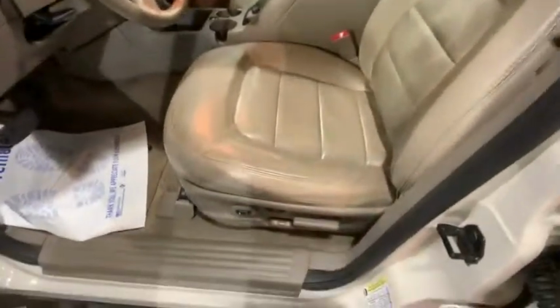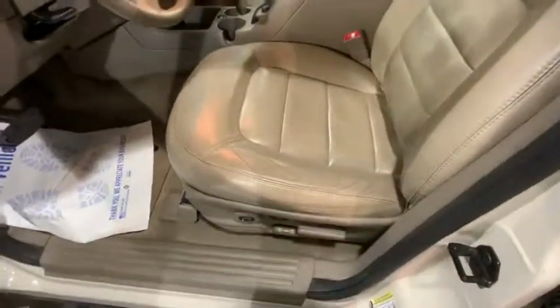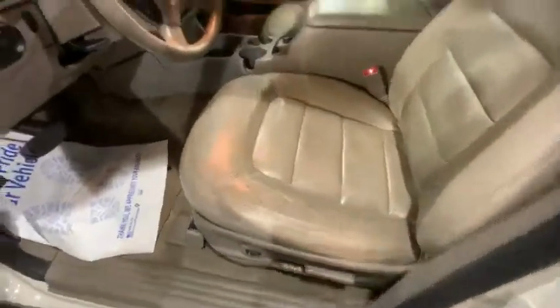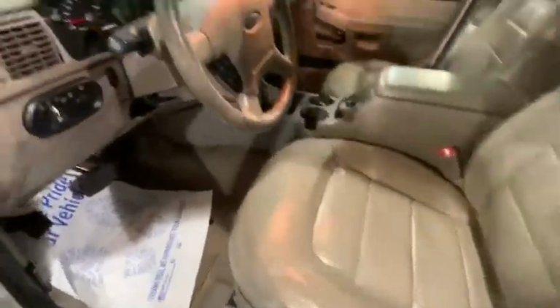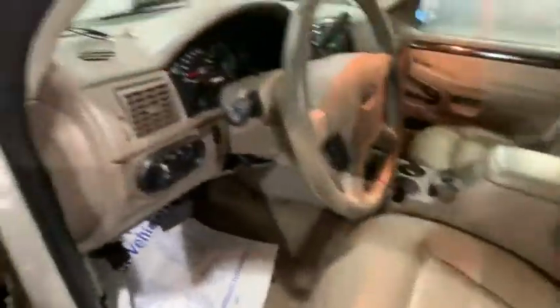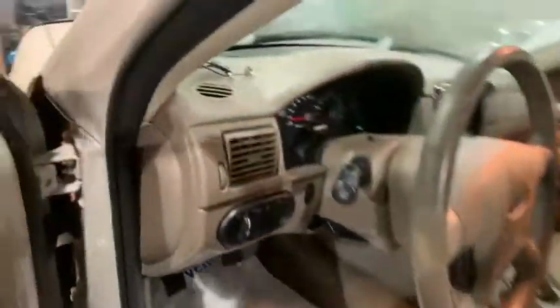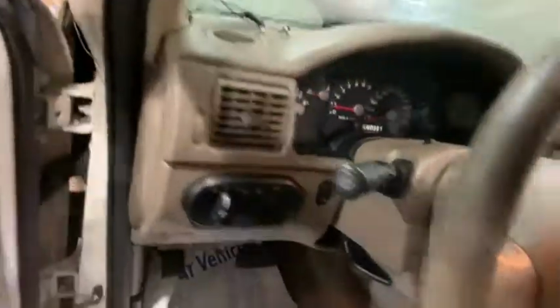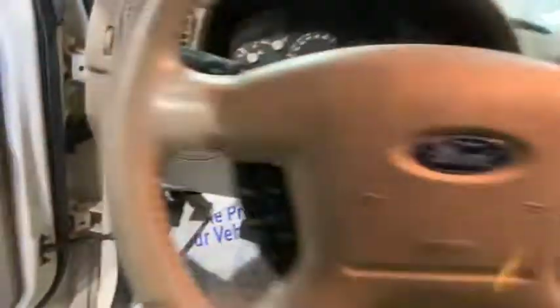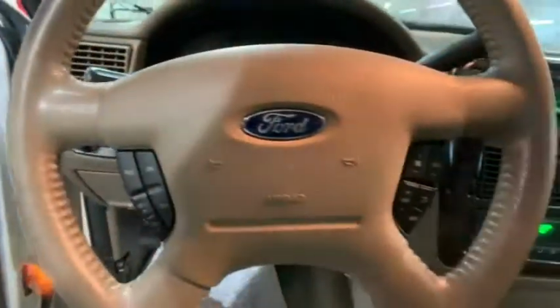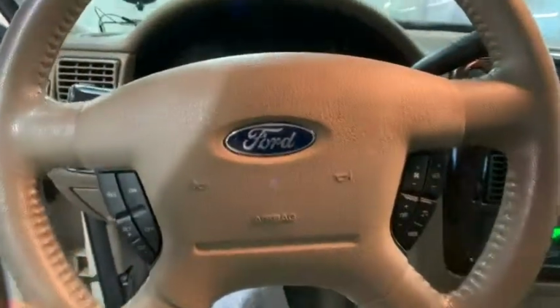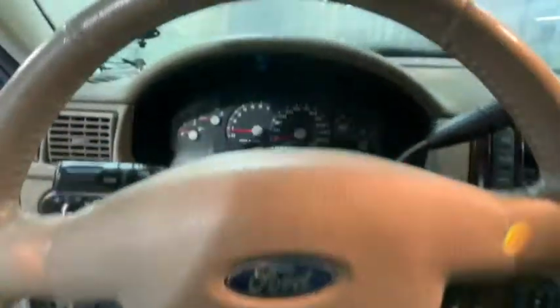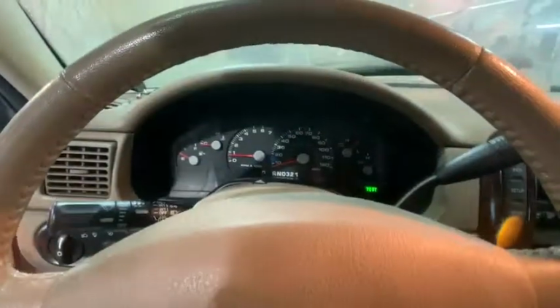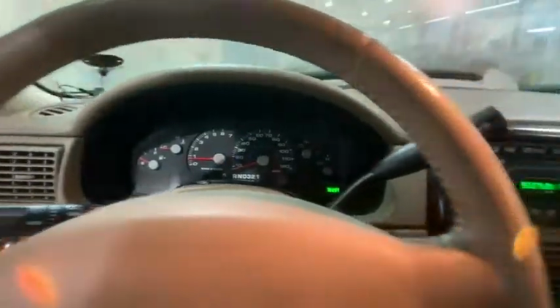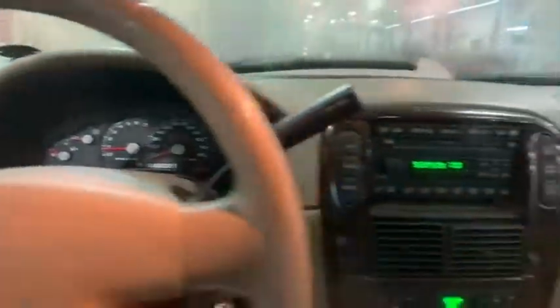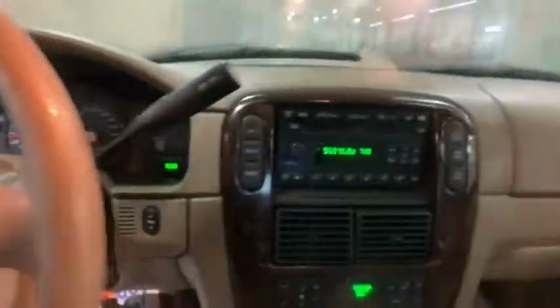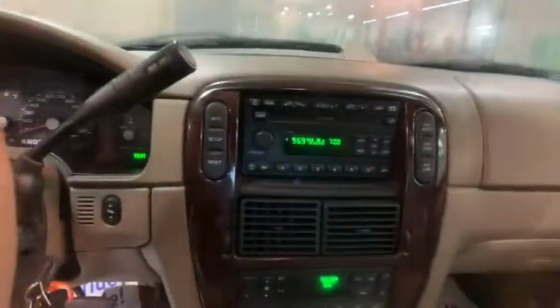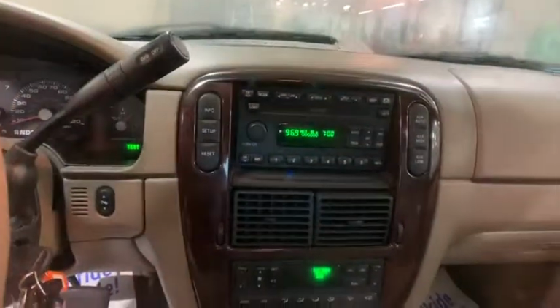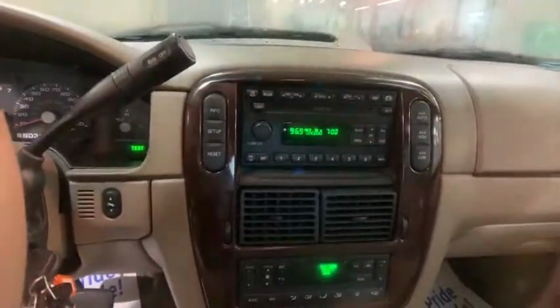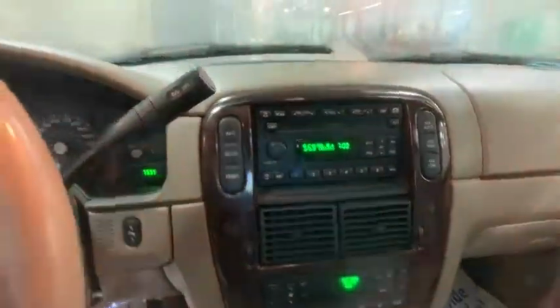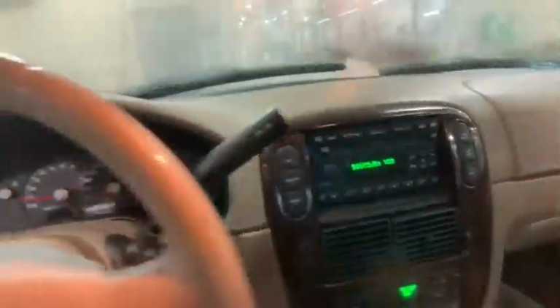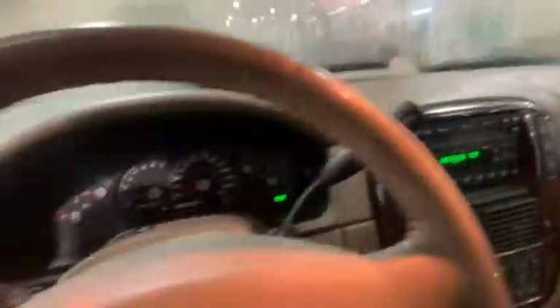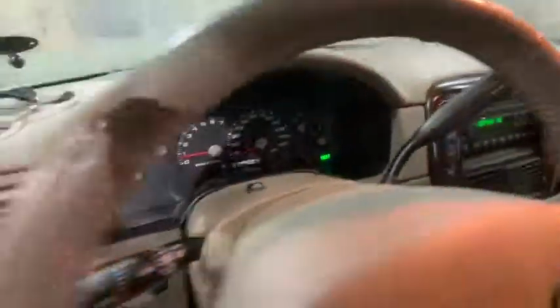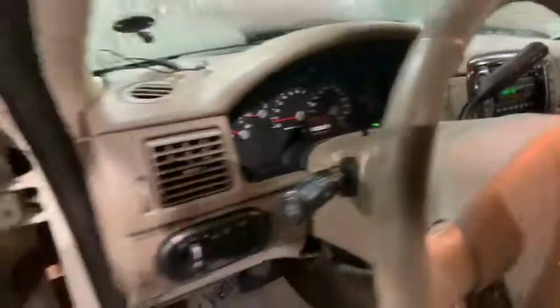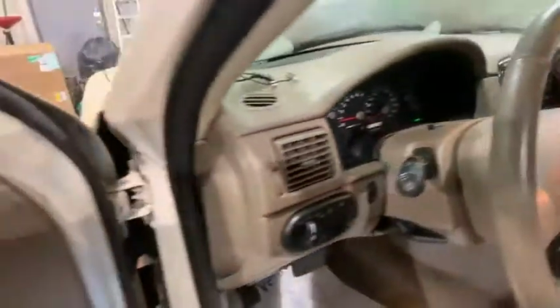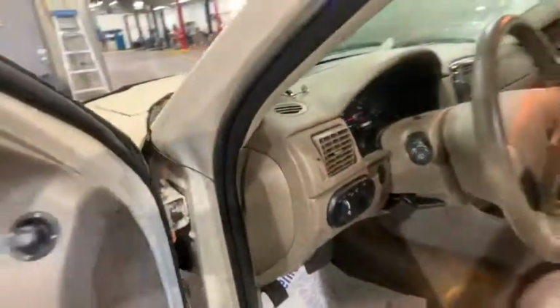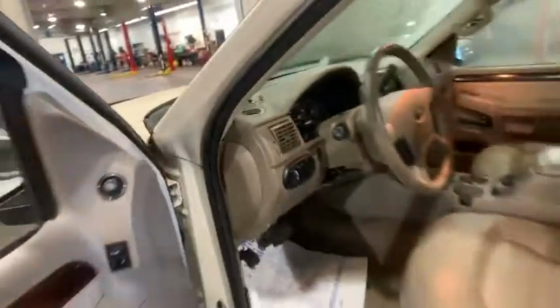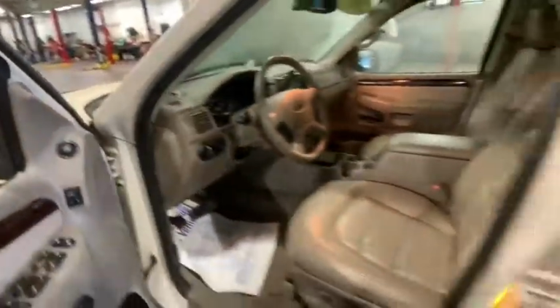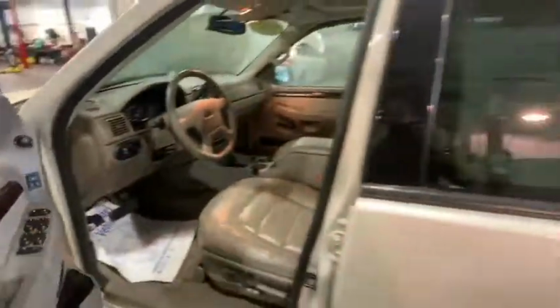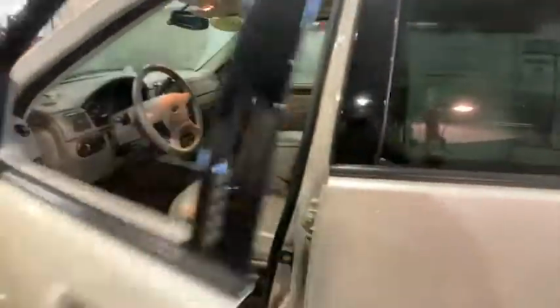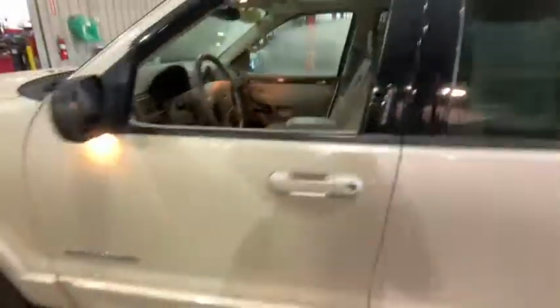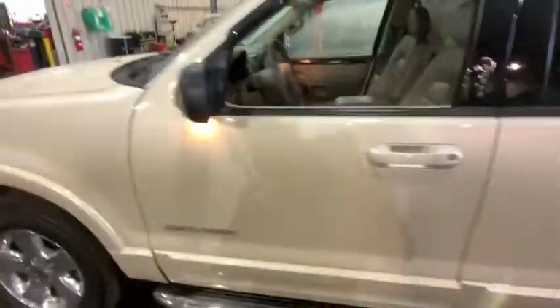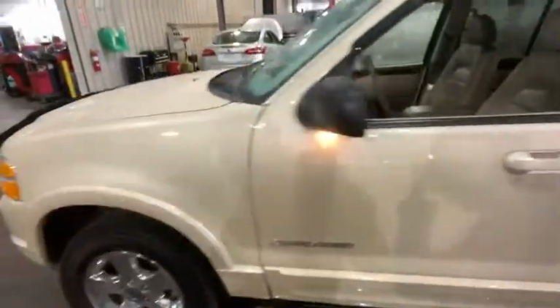Power windows. Security system. Rear window defroster. Fog lights. Electronic stability control. Heated front seat. Trip computer. Compass. Power locks. CD player.